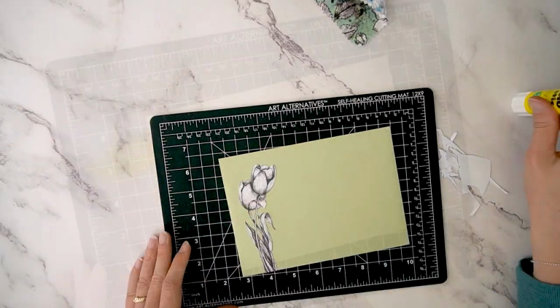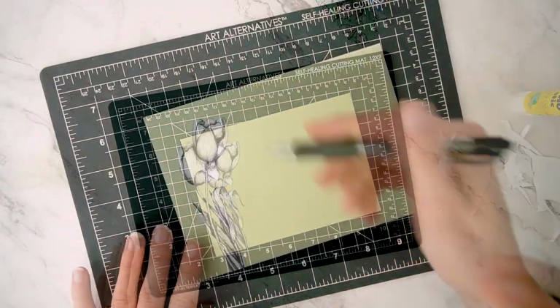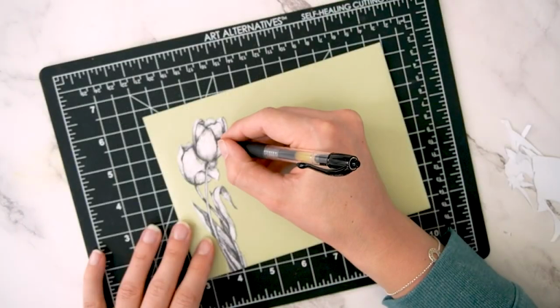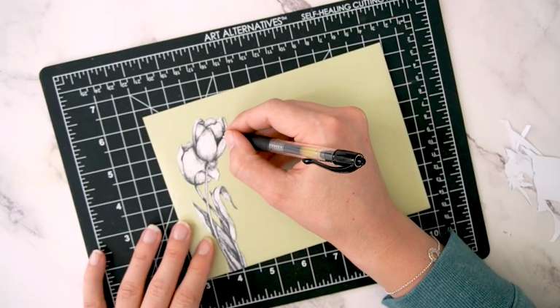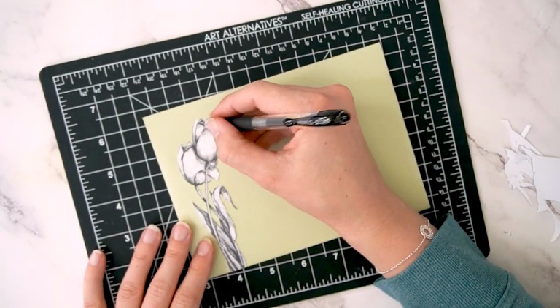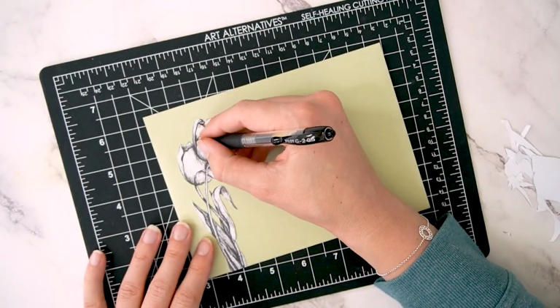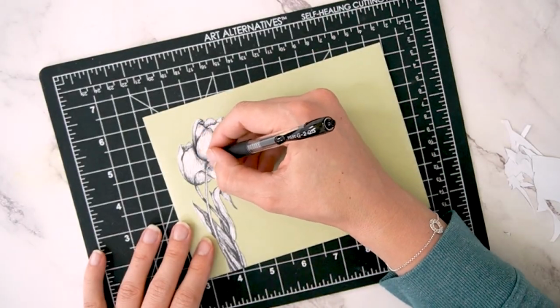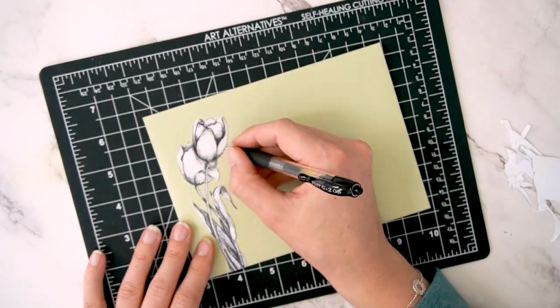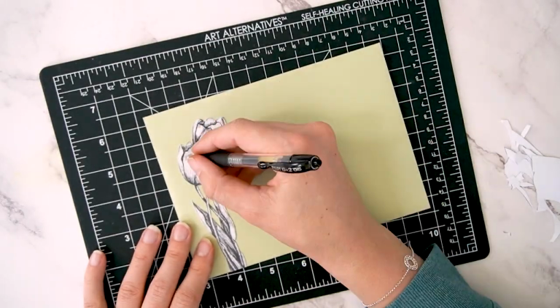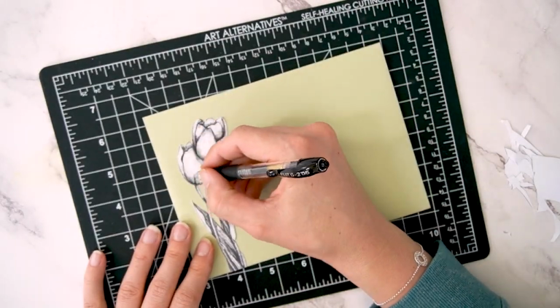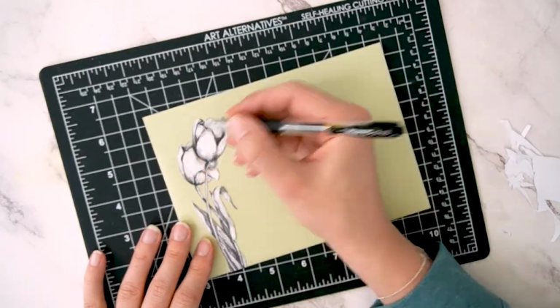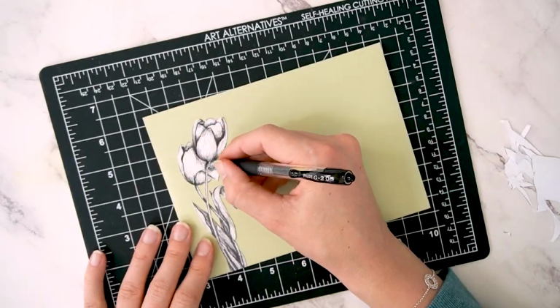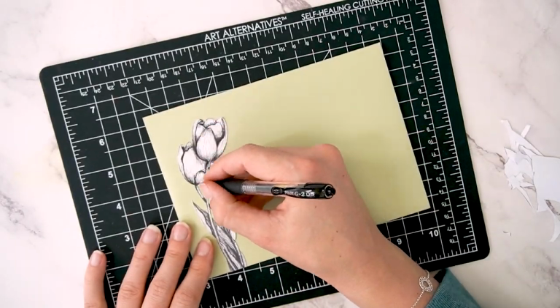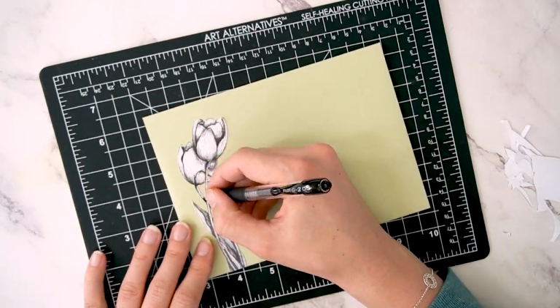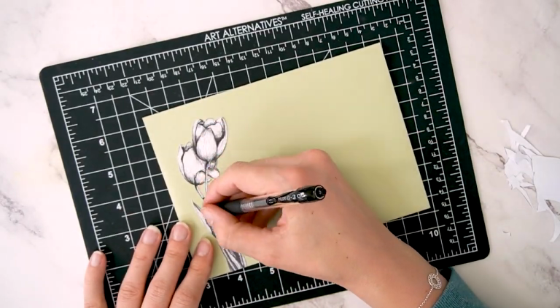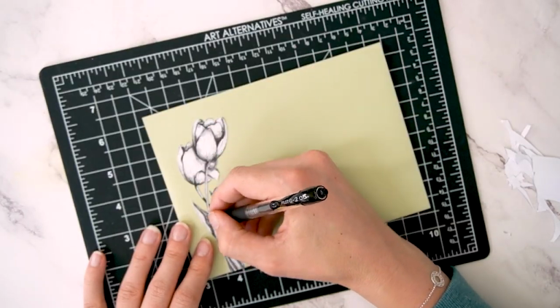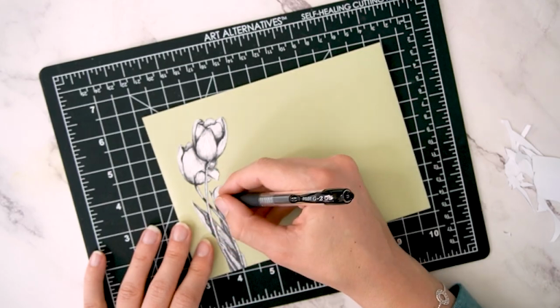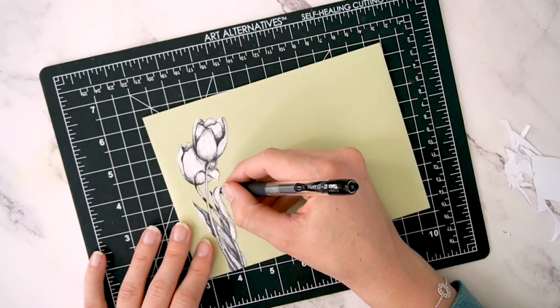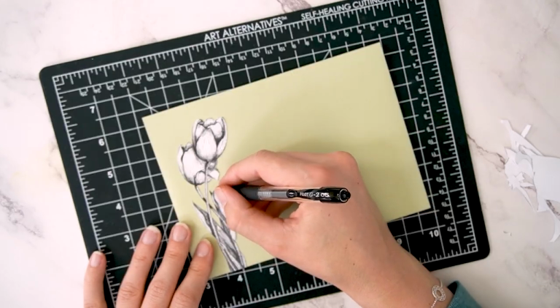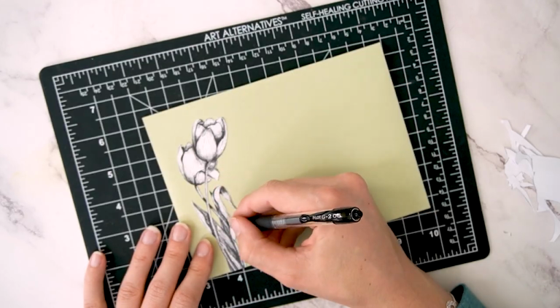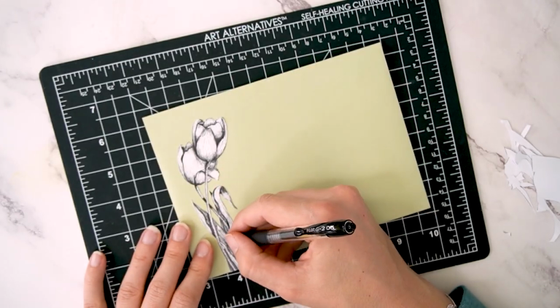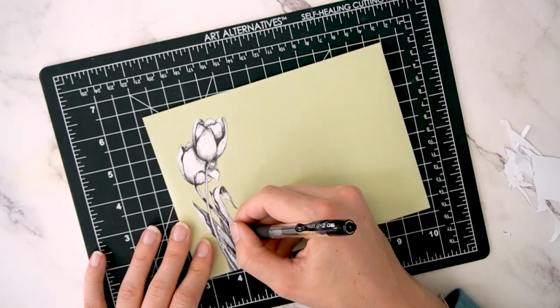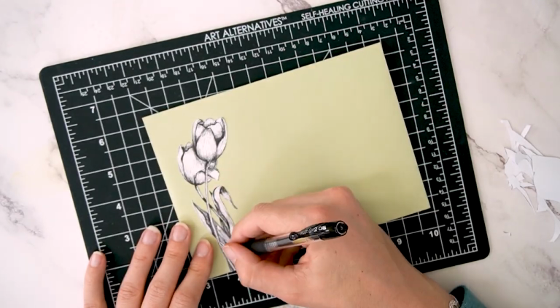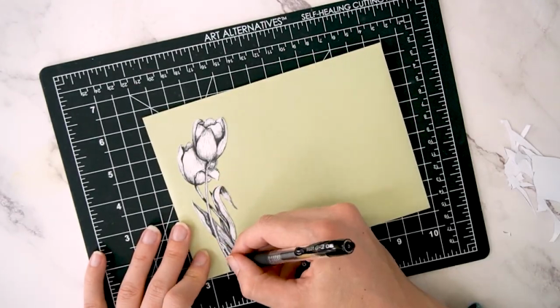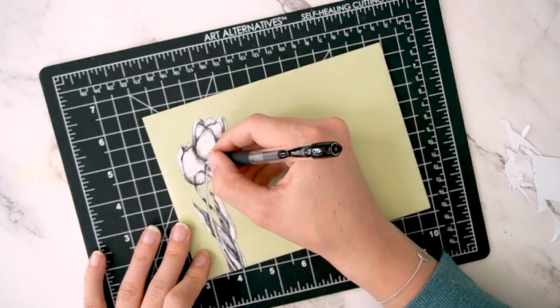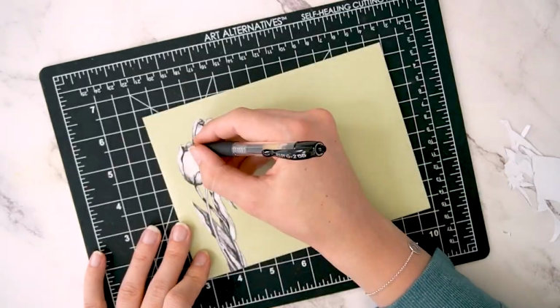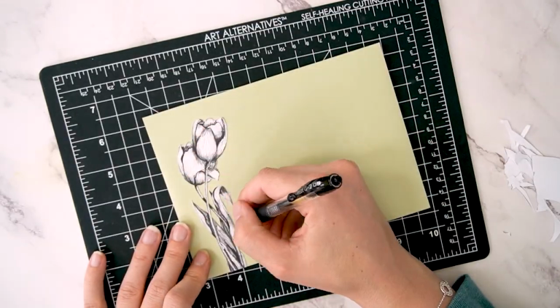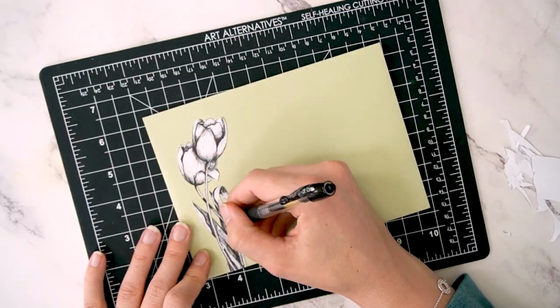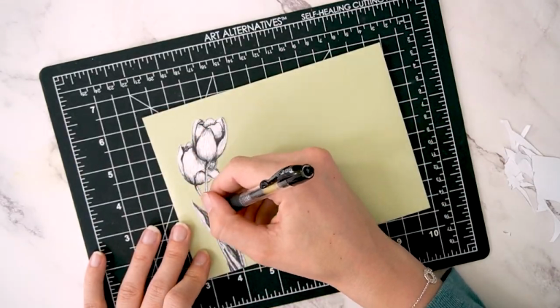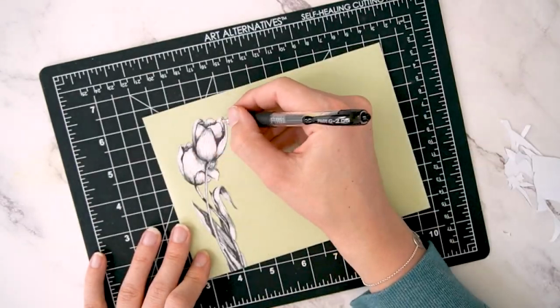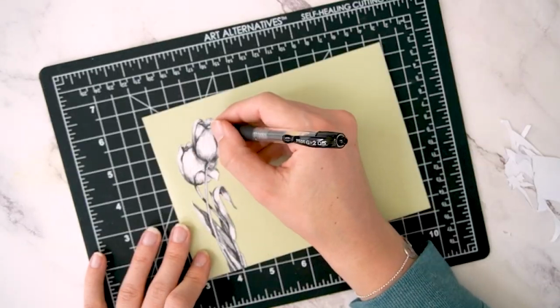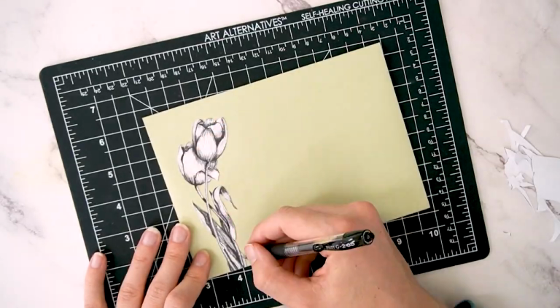I'm using a gel pen here — a black gel pen — to make the blacks on those tulips a little more, just pack a little bit more of a punch.